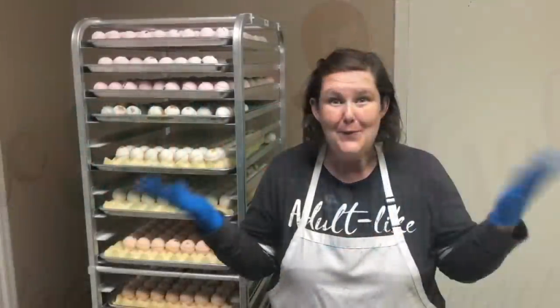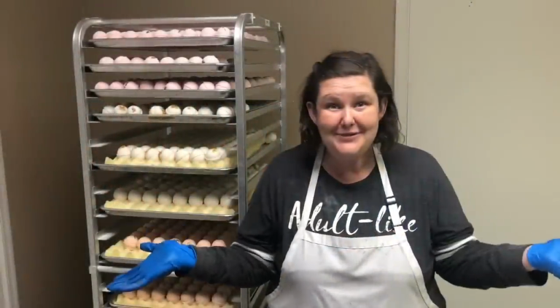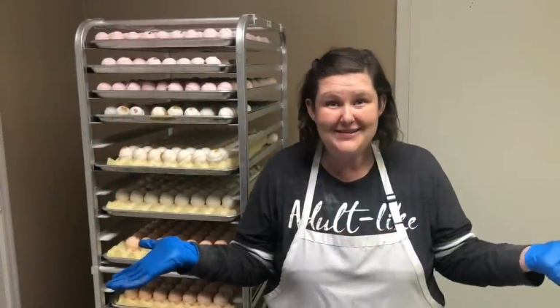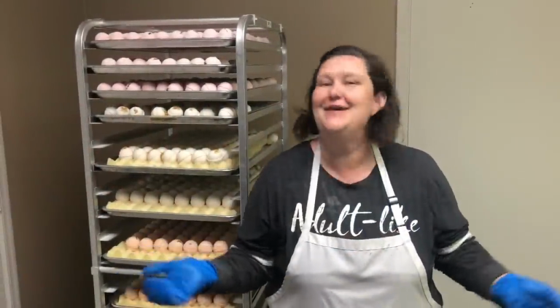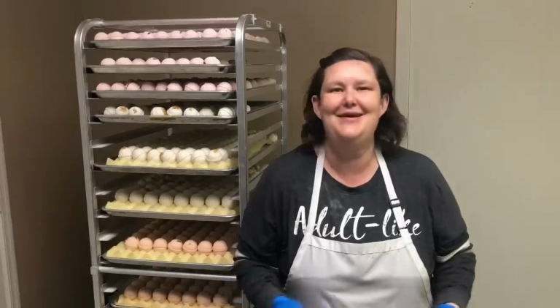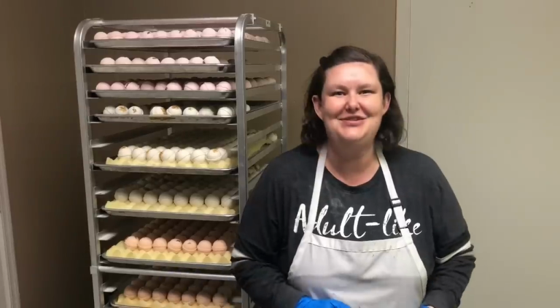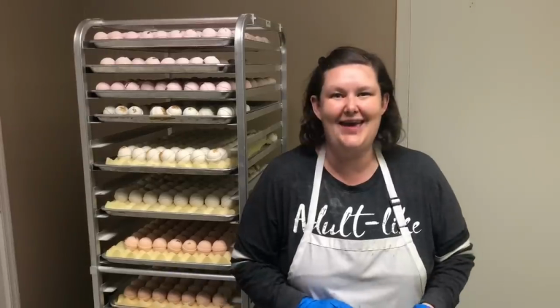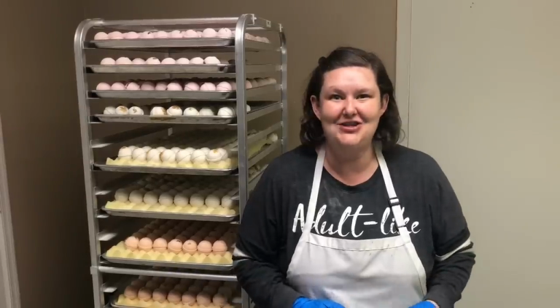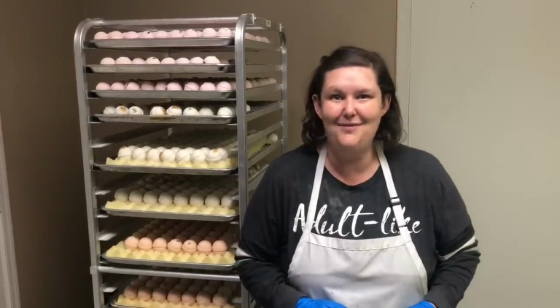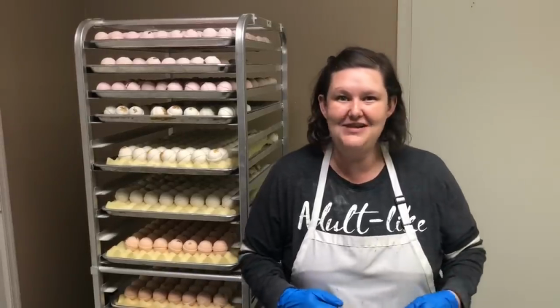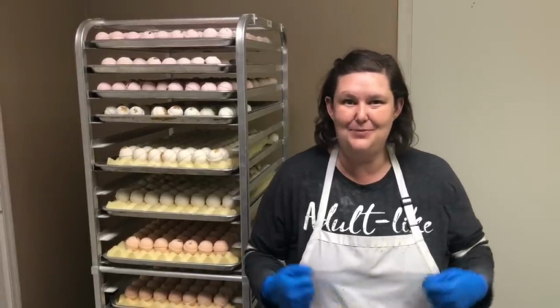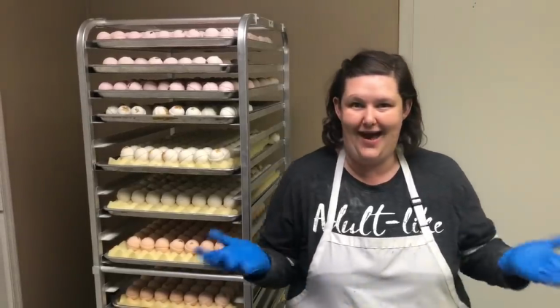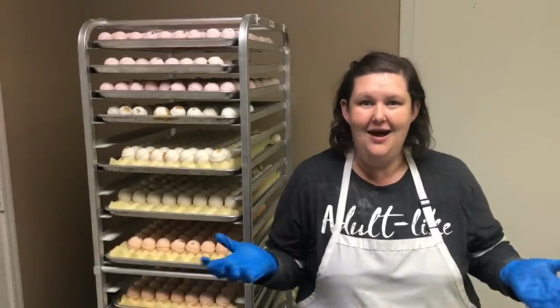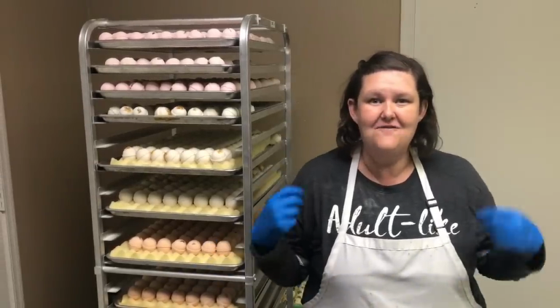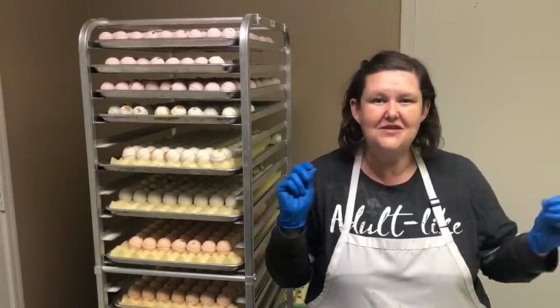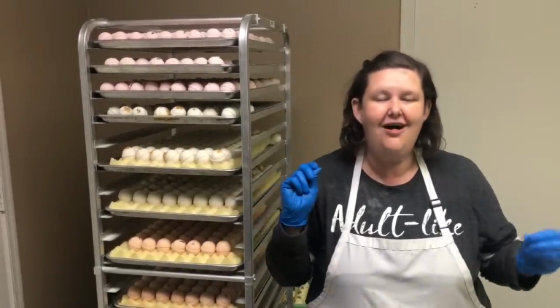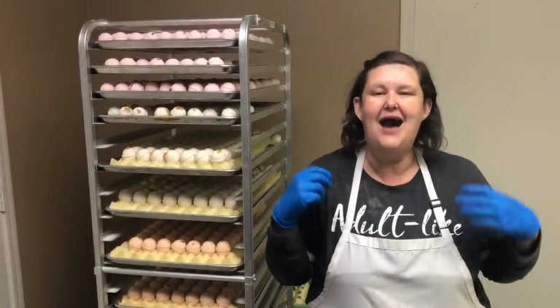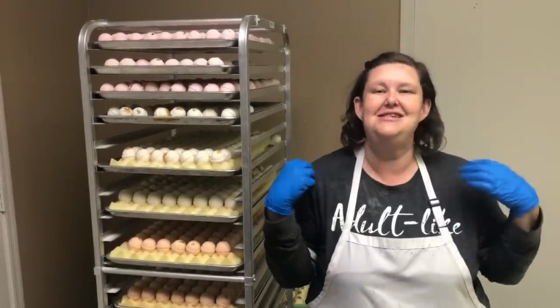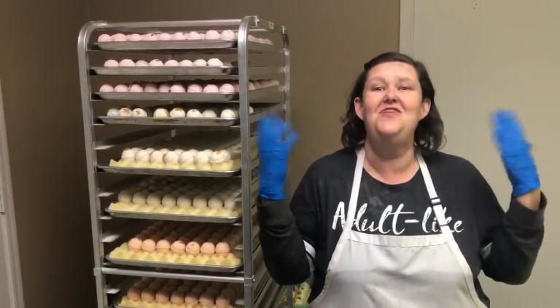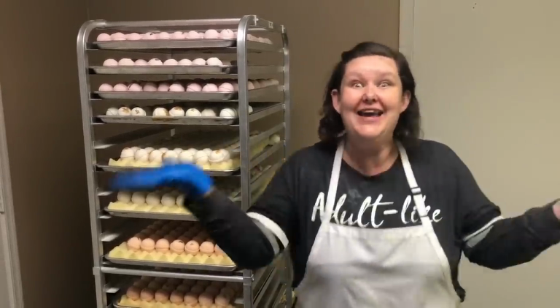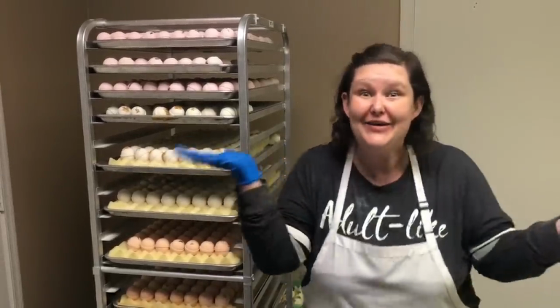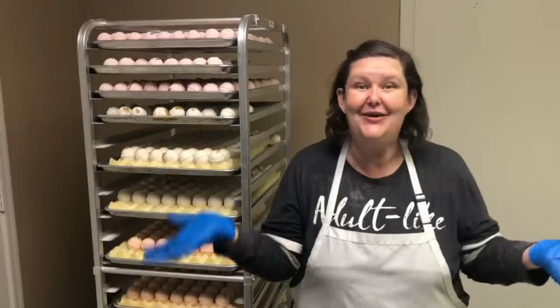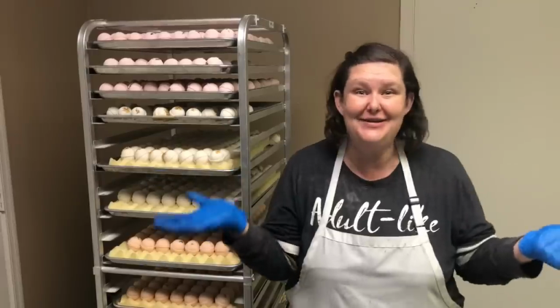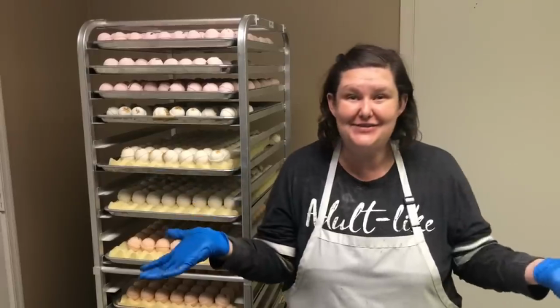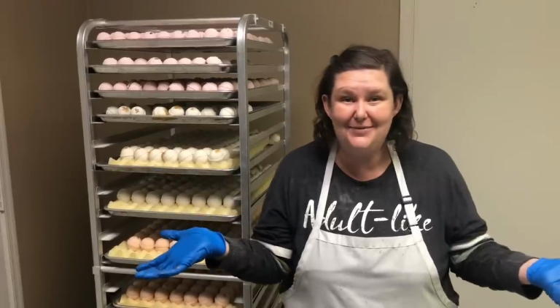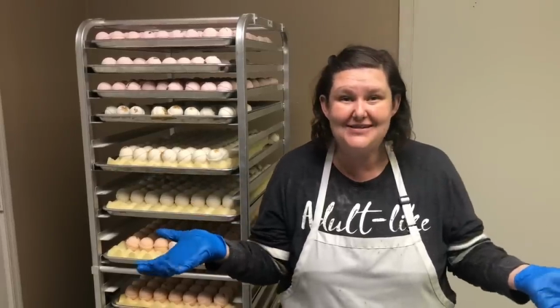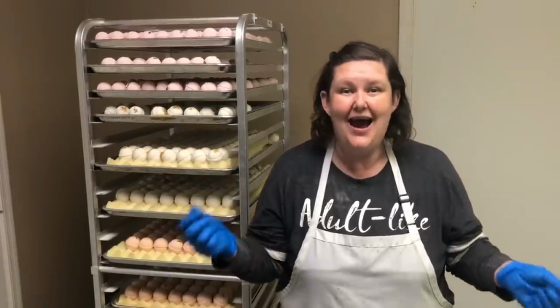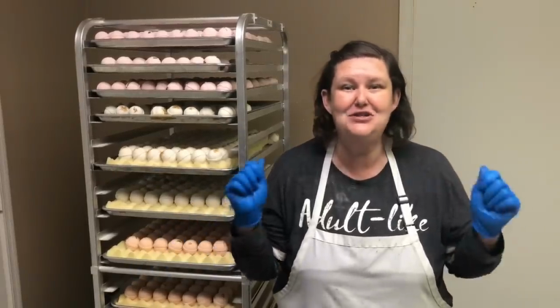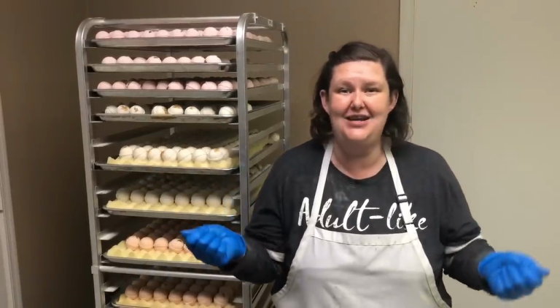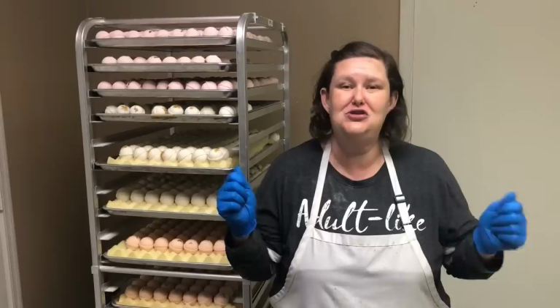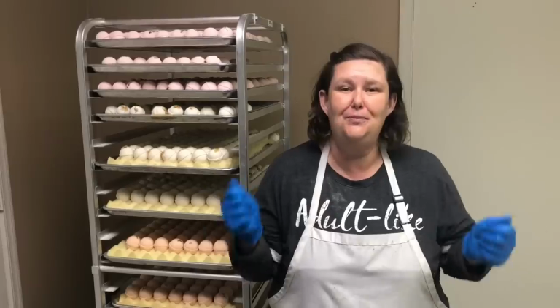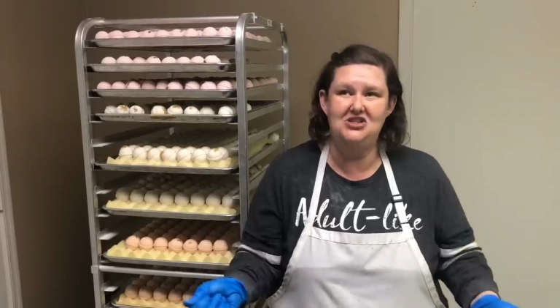Welcome to my studio. My name is Joanna Couch. I am the Soap Gal. First of all, I have to say thank you to all my new subscribers — I appreciate you so much.